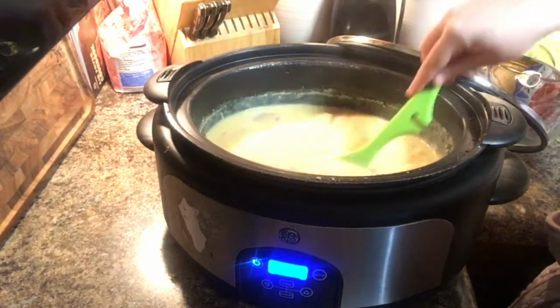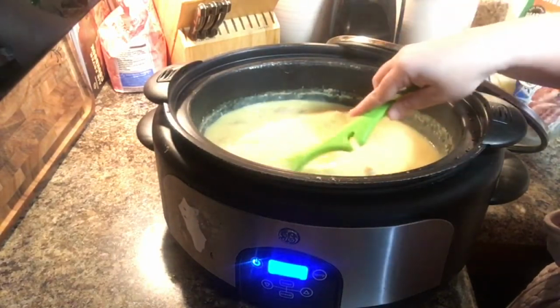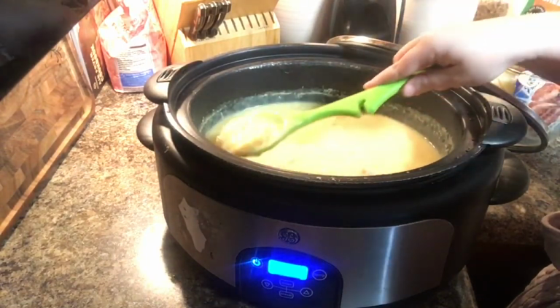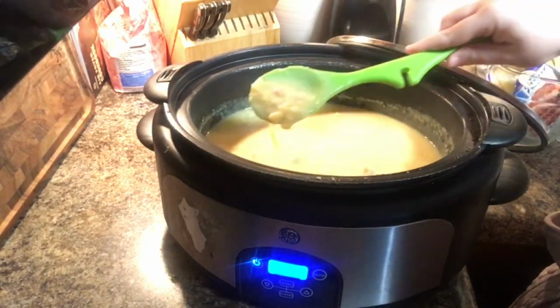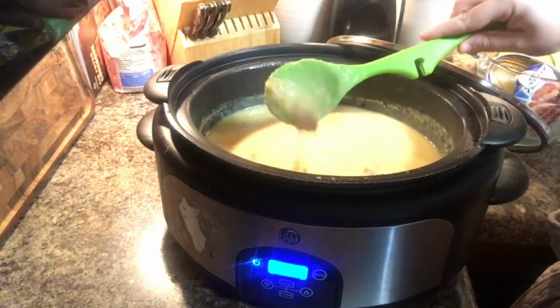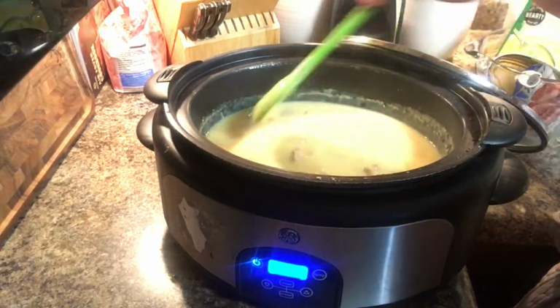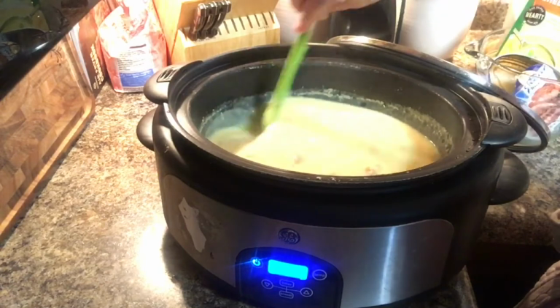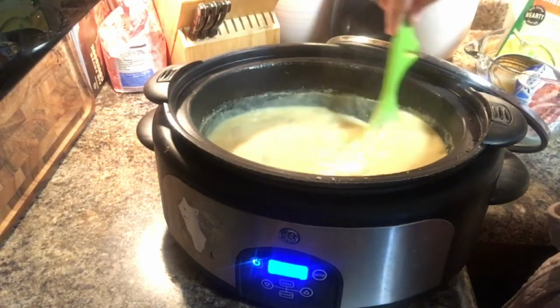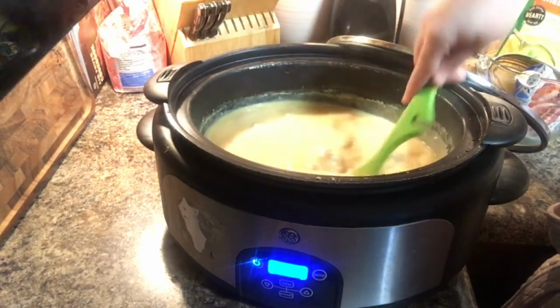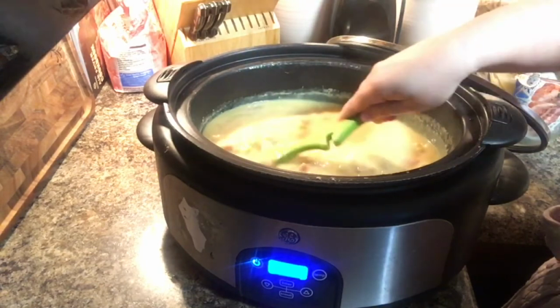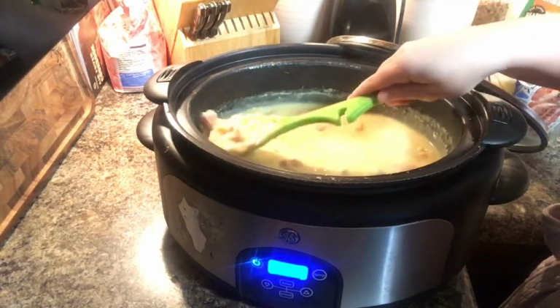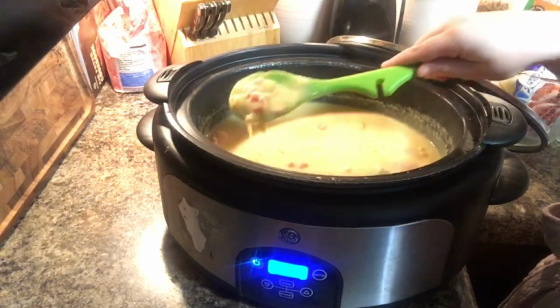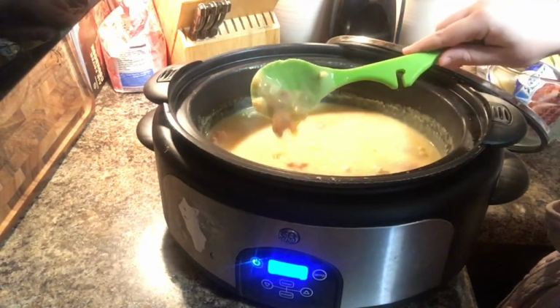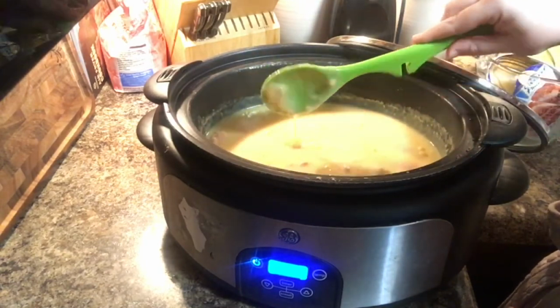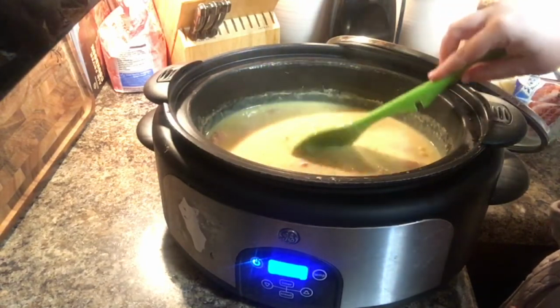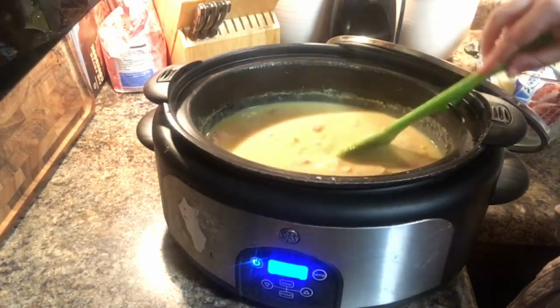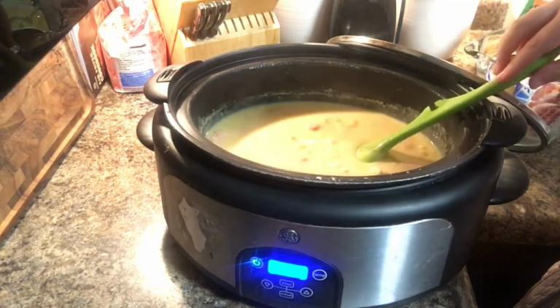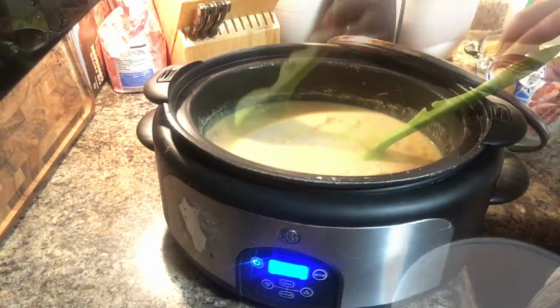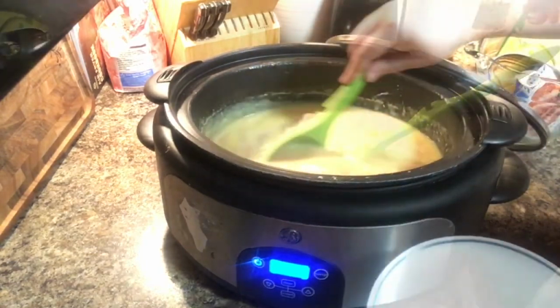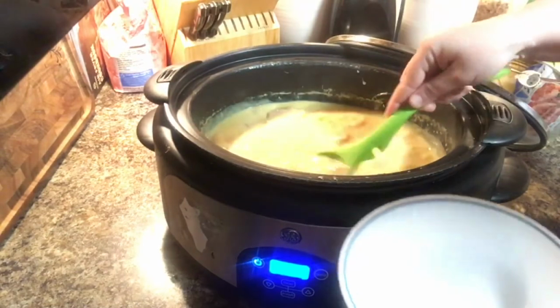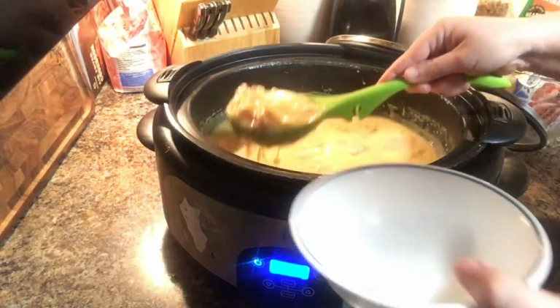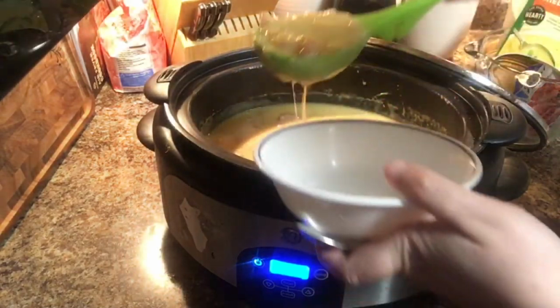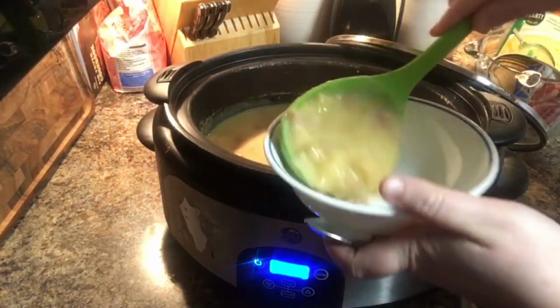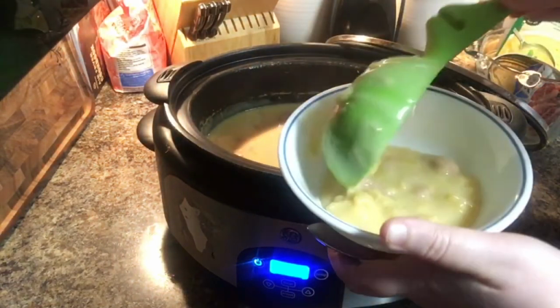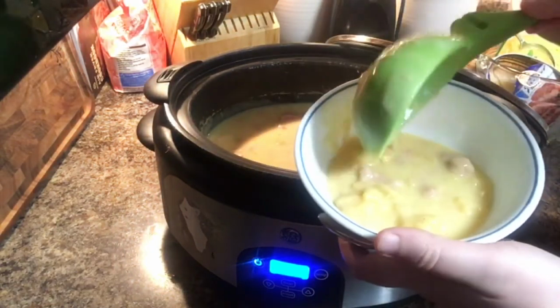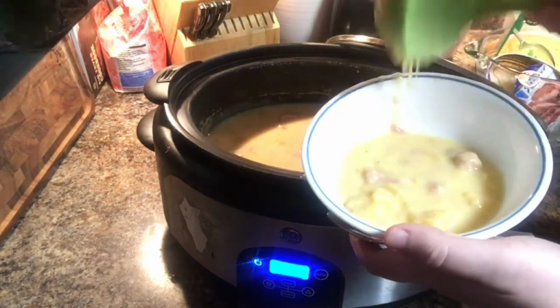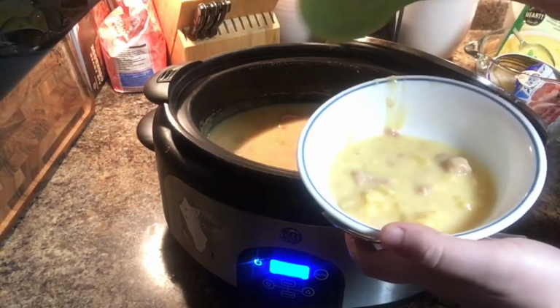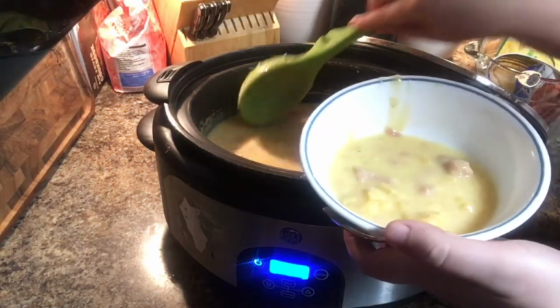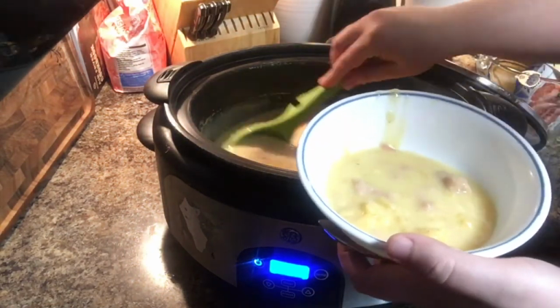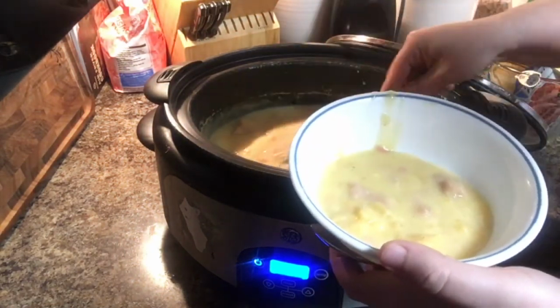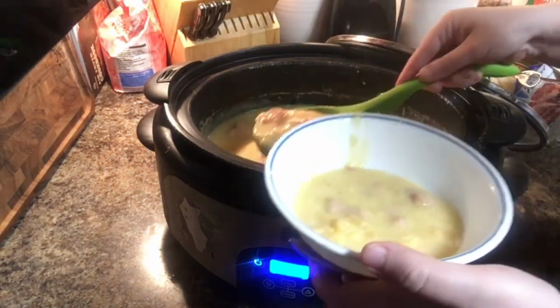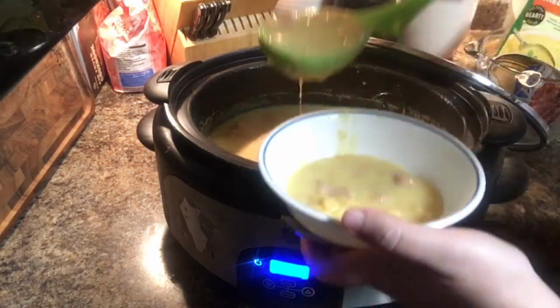So after about three hours, this was completely done. The potatoes had rehydrated and I added a little bit of pepper in there and served this up, and it was really good. I am so impressed with this Bear Creek soup.